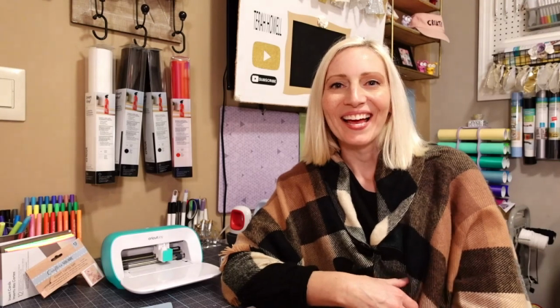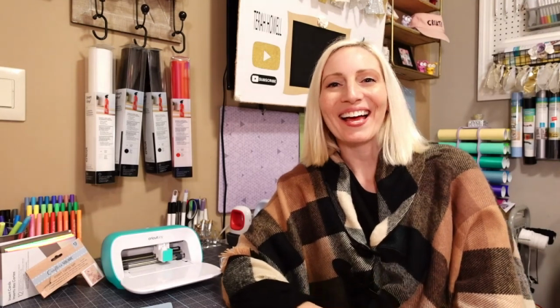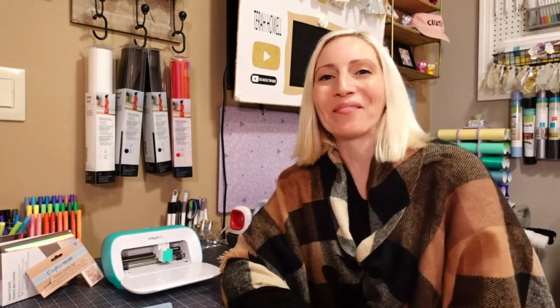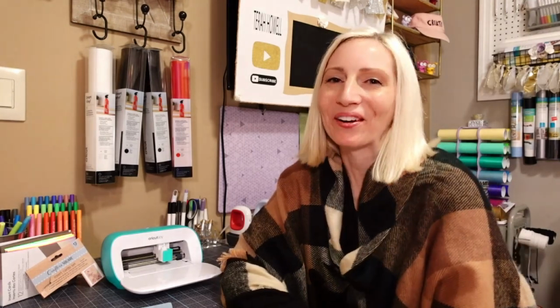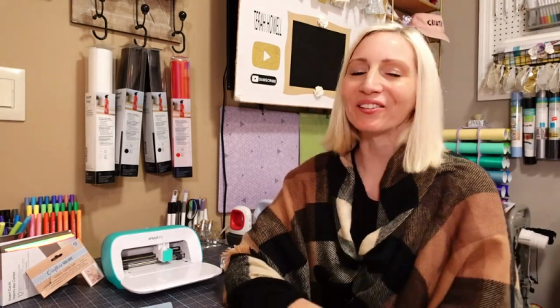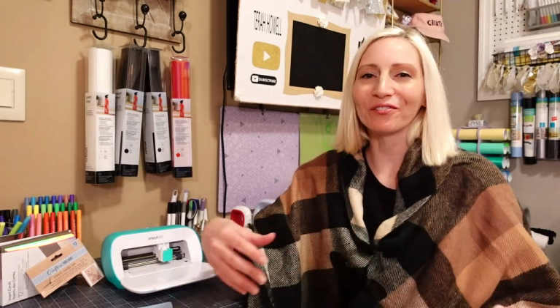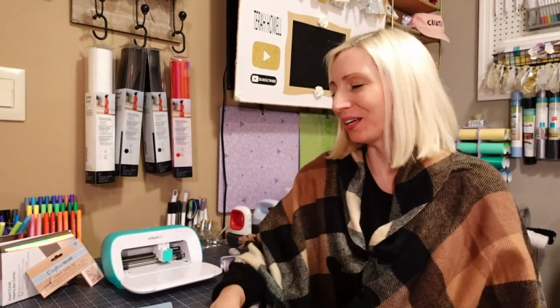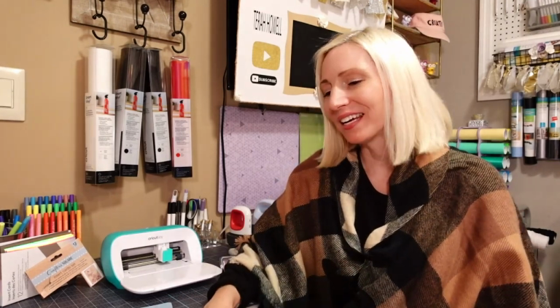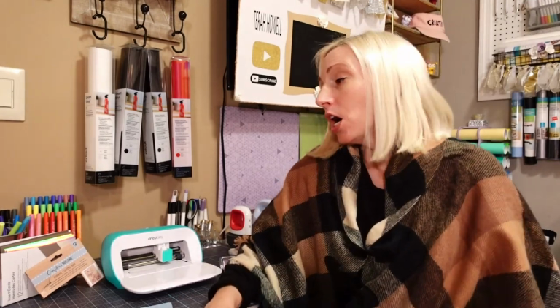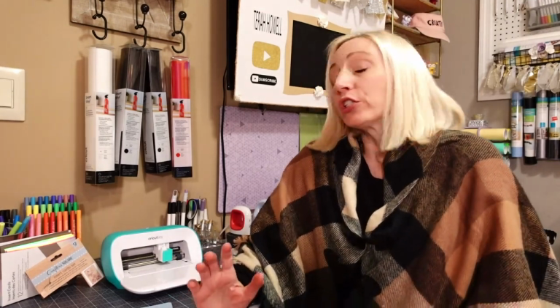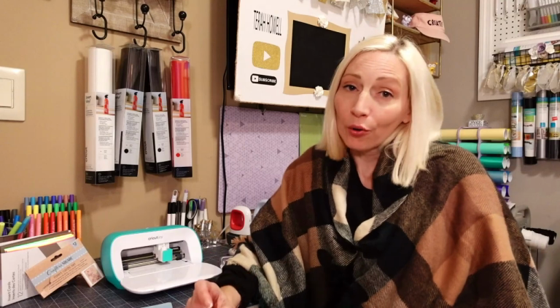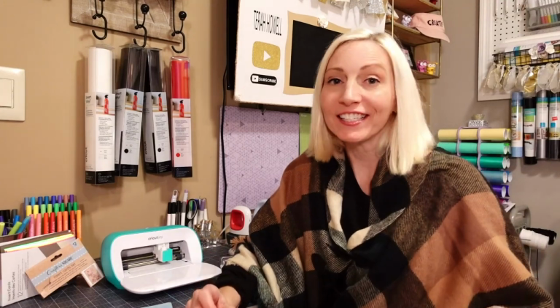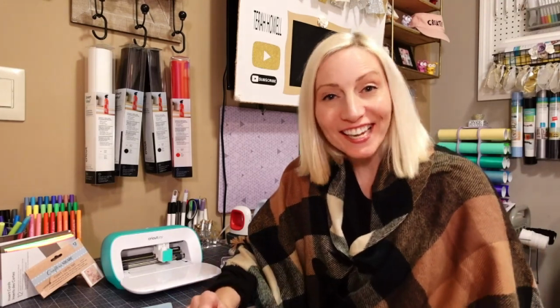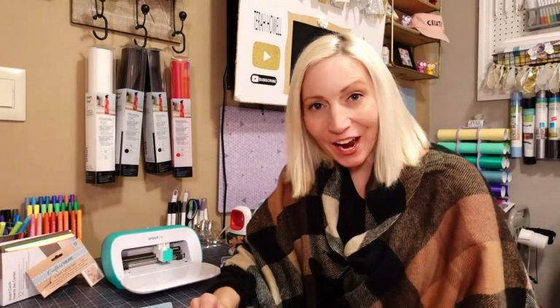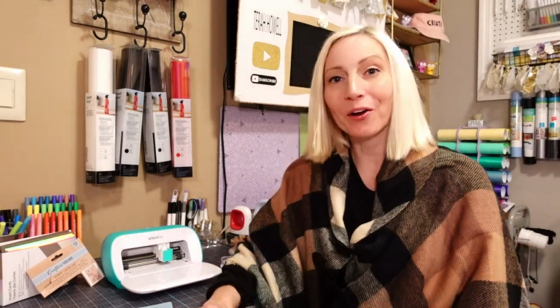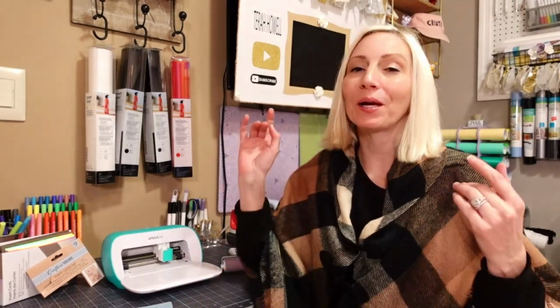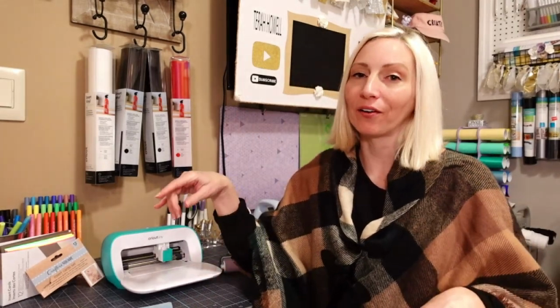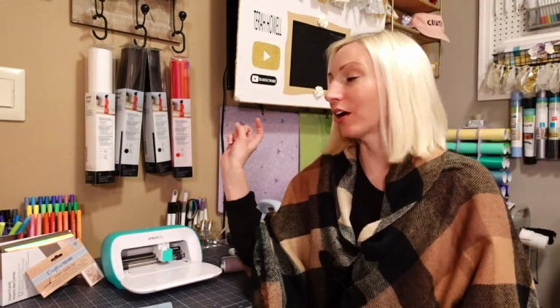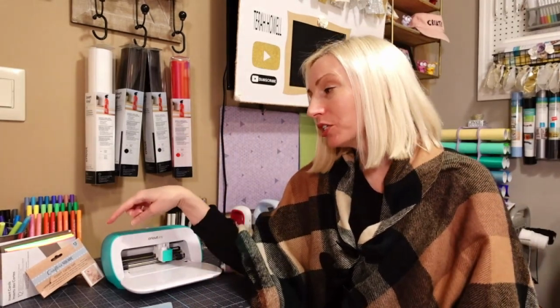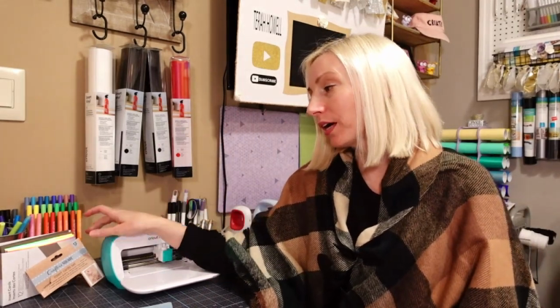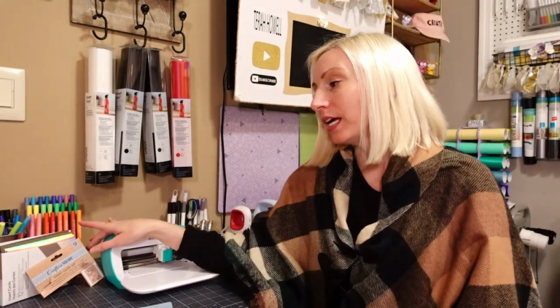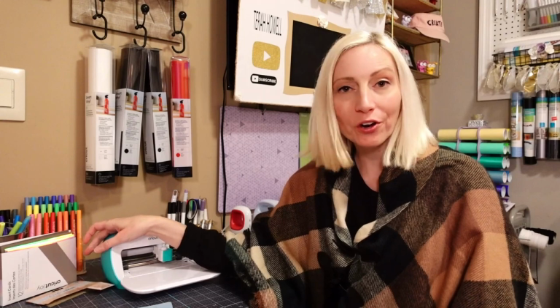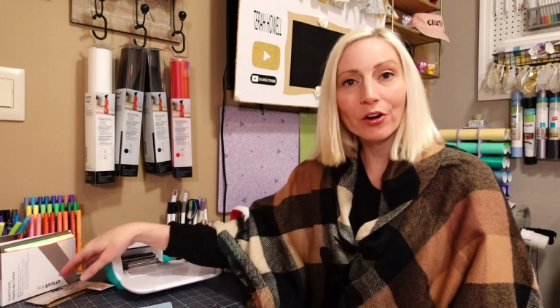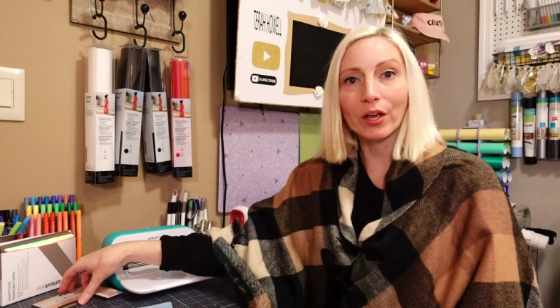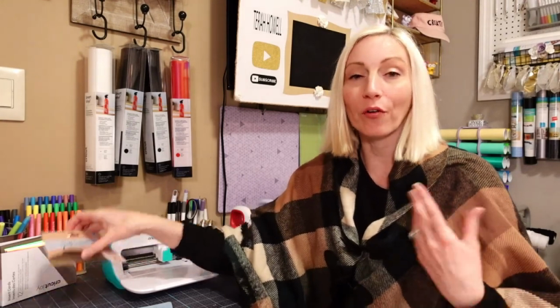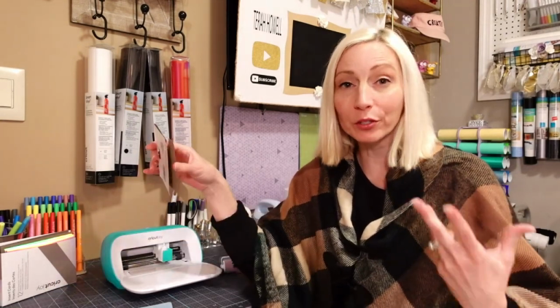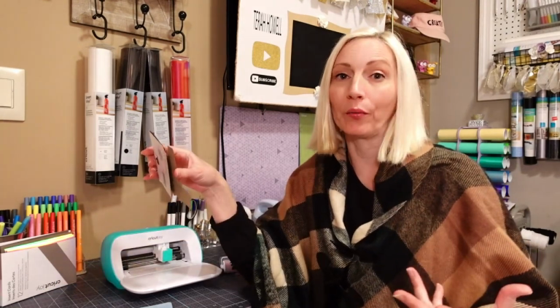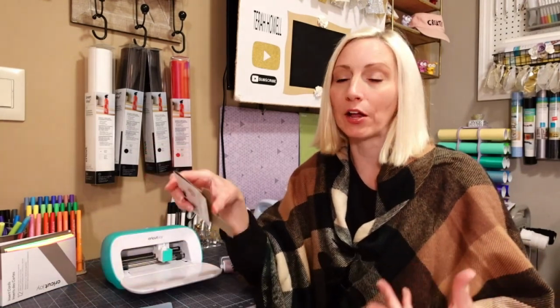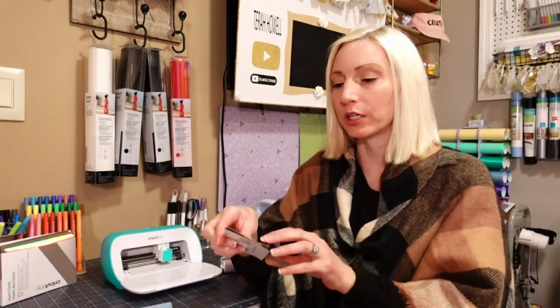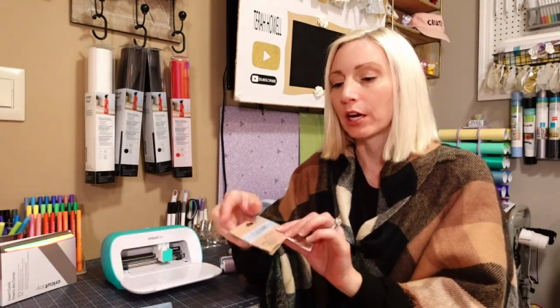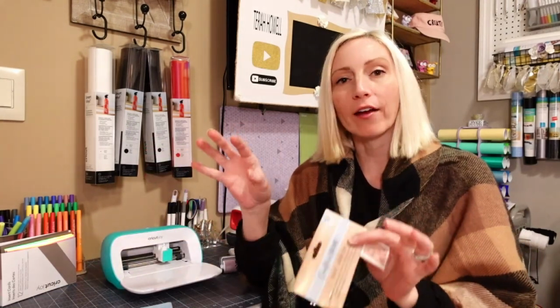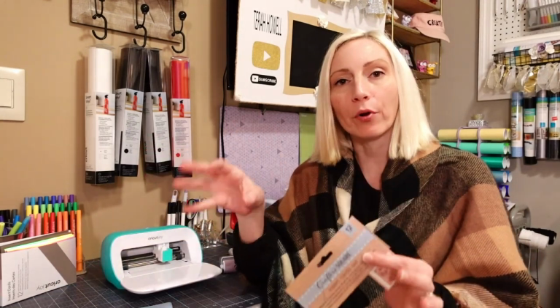Hi, I'm Sierra. Thank you so much for joining me. Today we are going to be comparing a Cricut Joy insert card with Crafter's Square, which is Dollar Tree's craft brand.